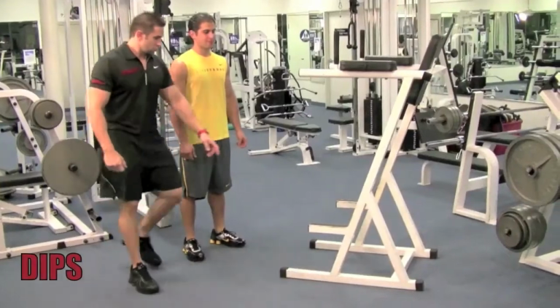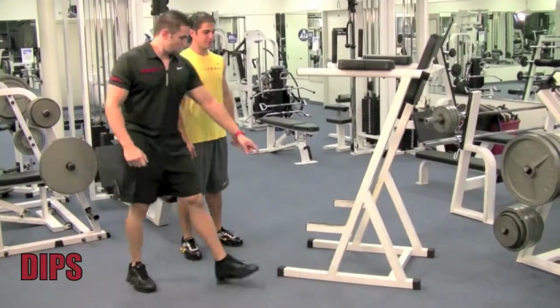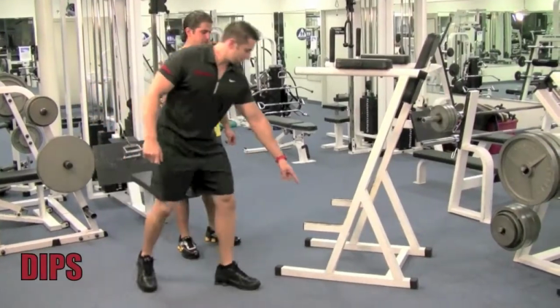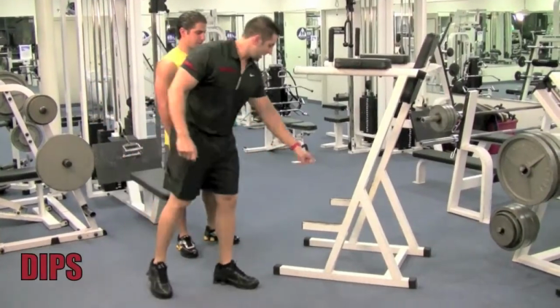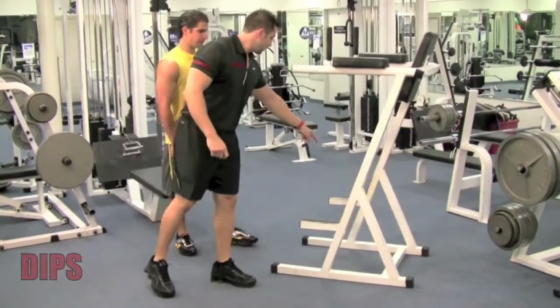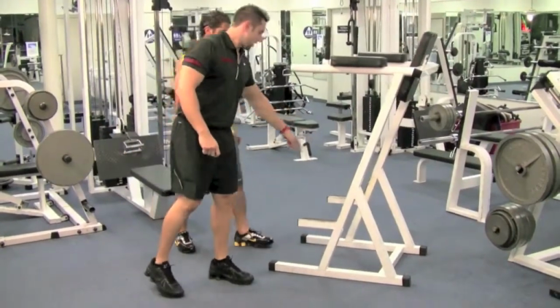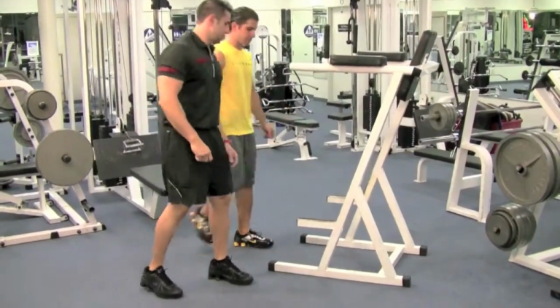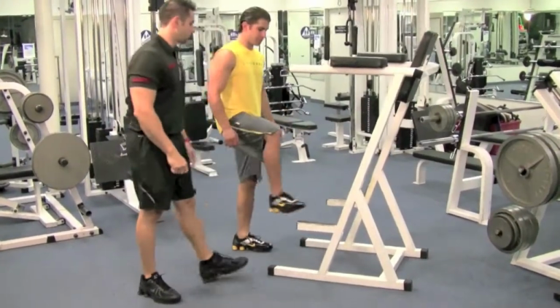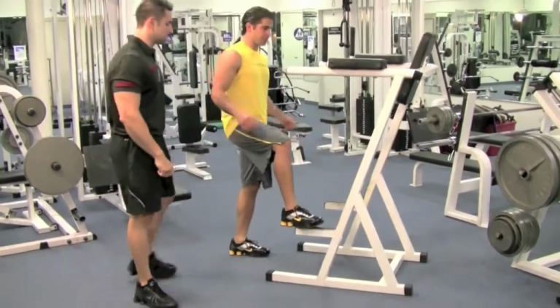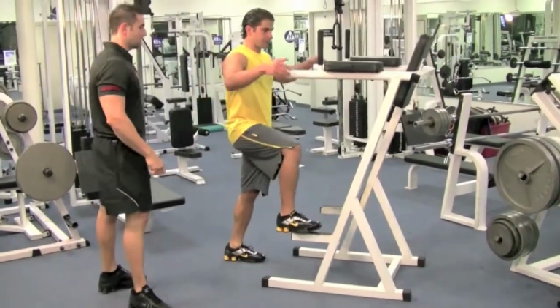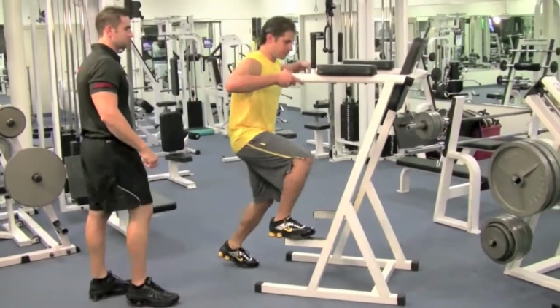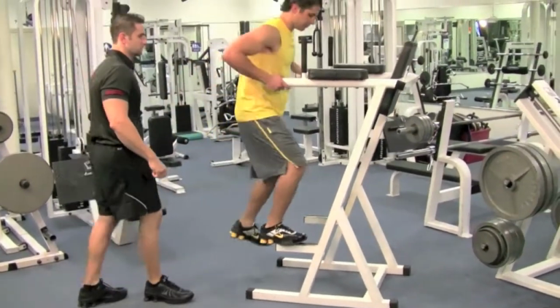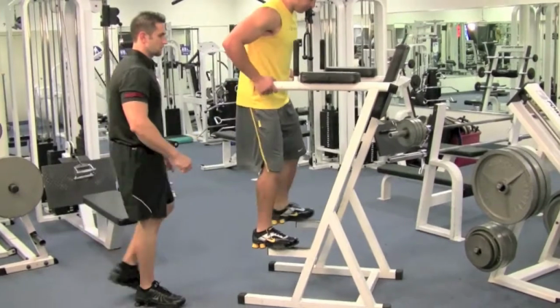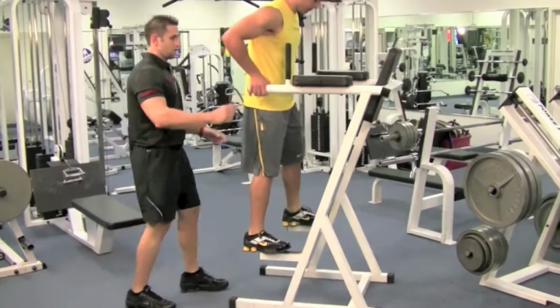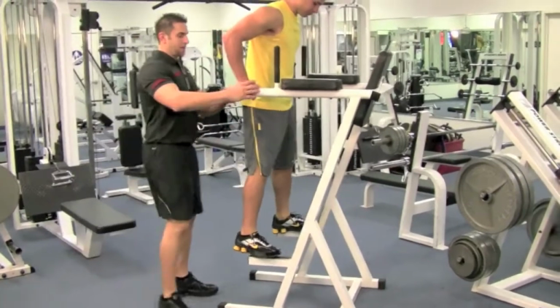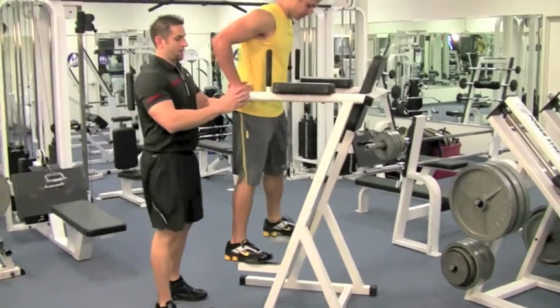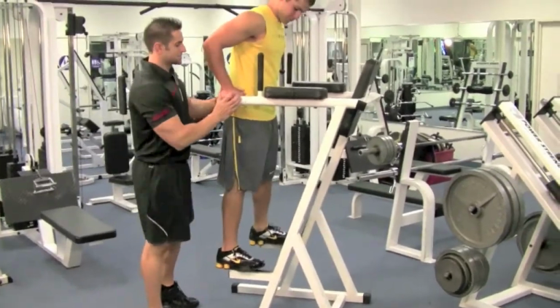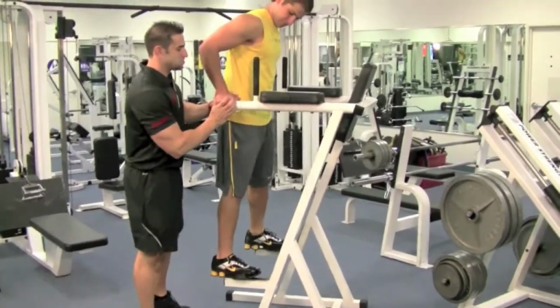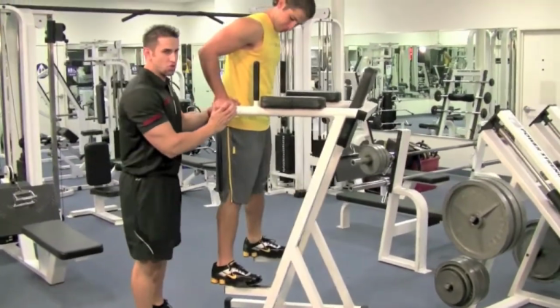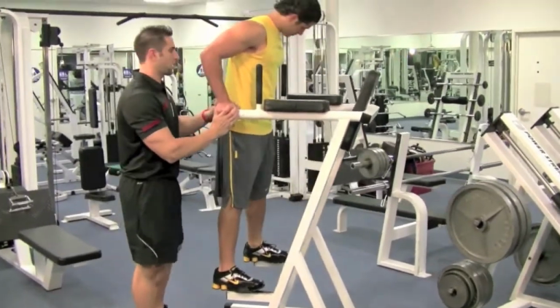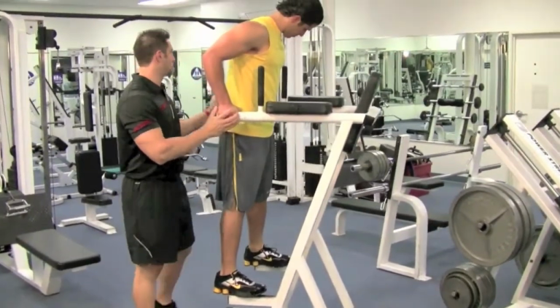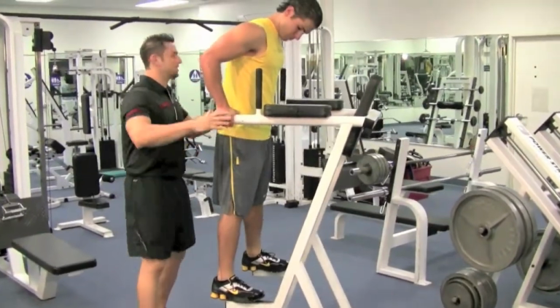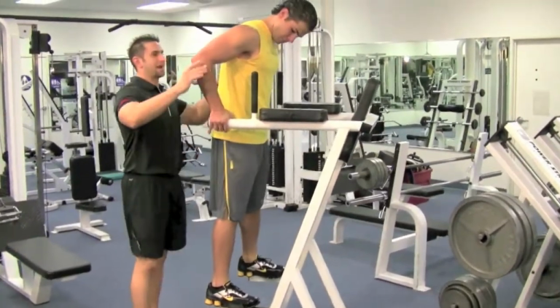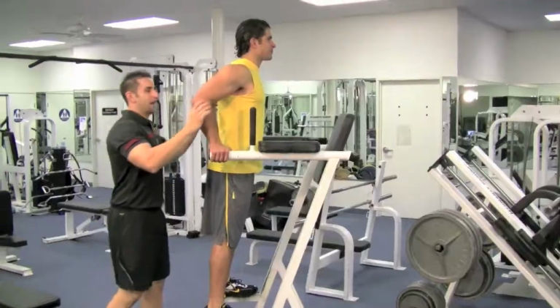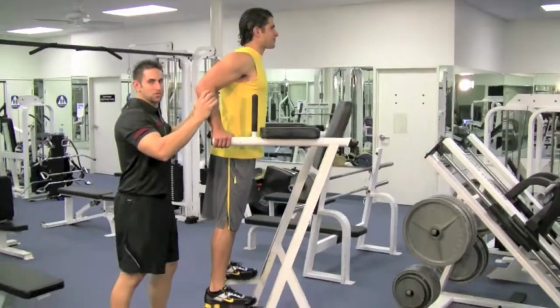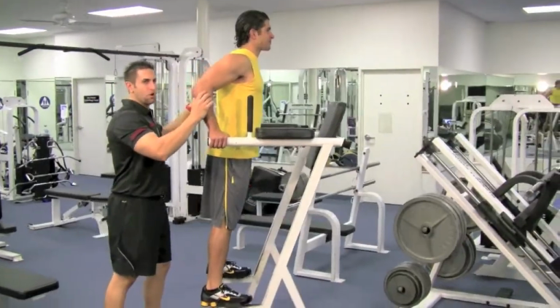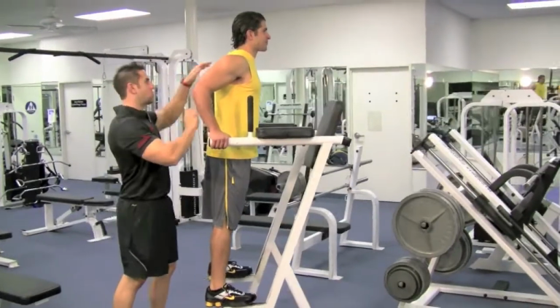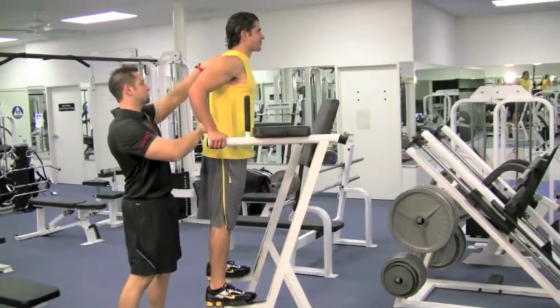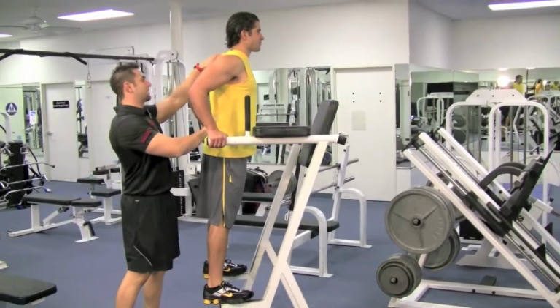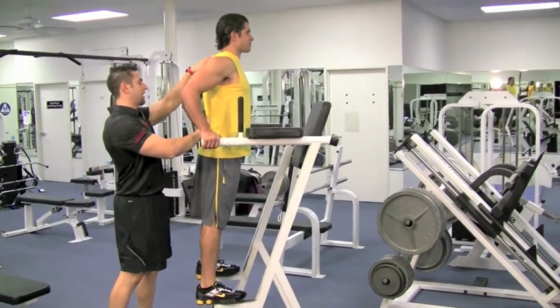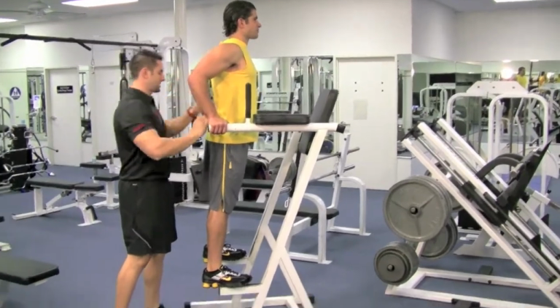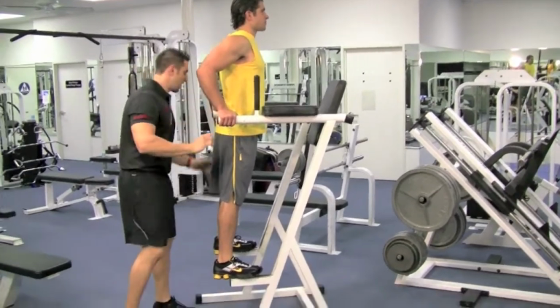You want to put your feet up on the Roman chair. Plant your hands nice and strong — you've got to hold it really tight. Elbows inward, shoulders back and down, chest up.